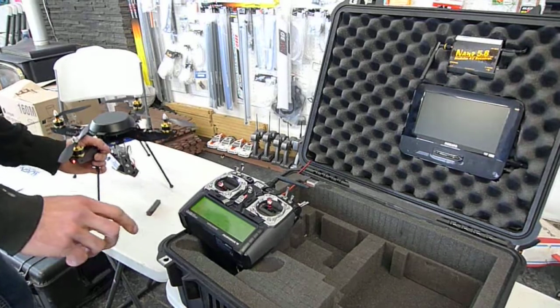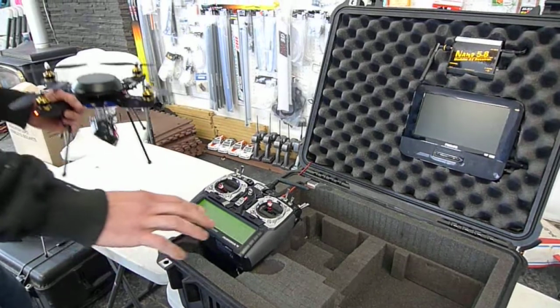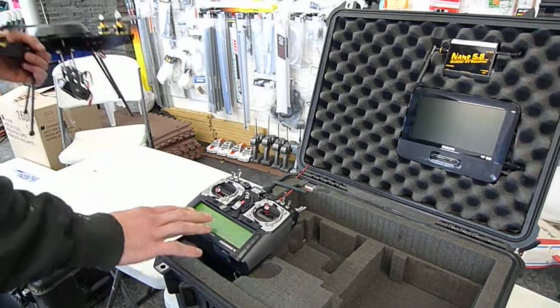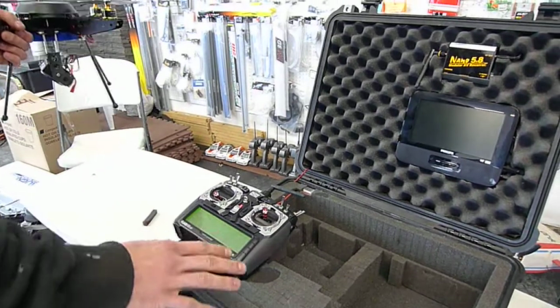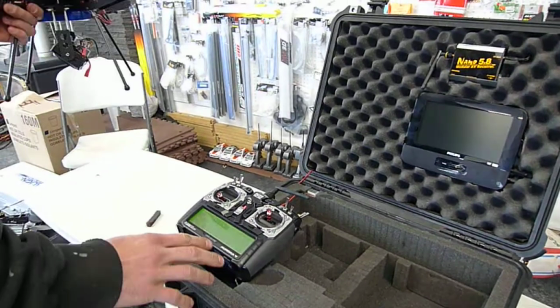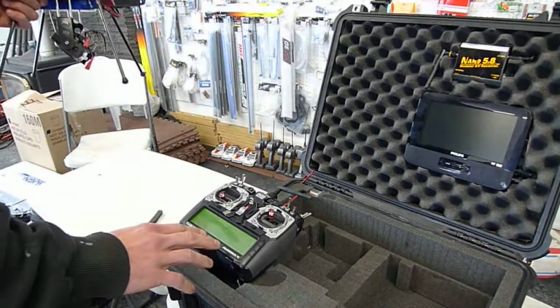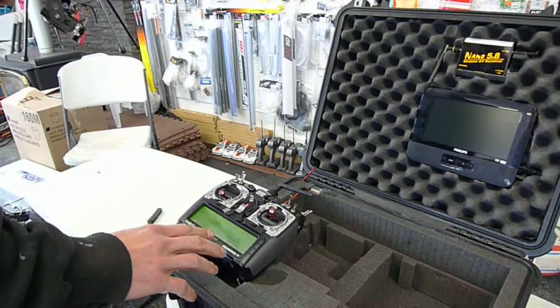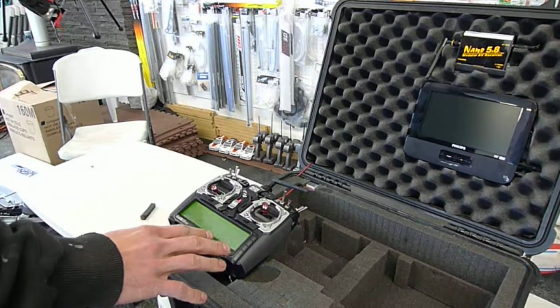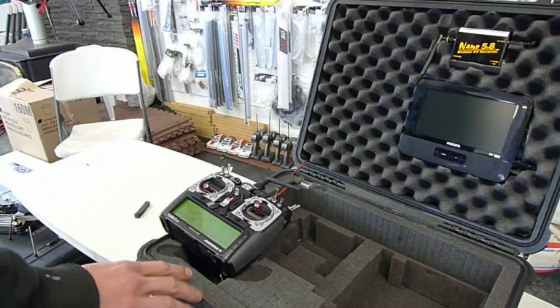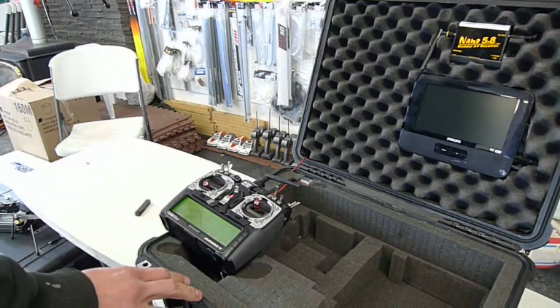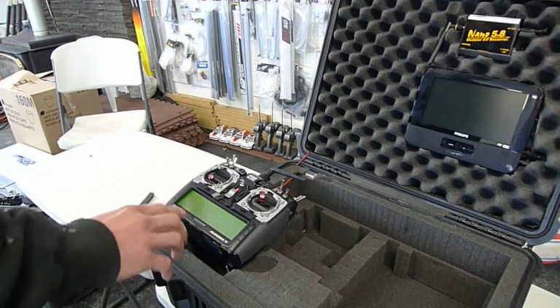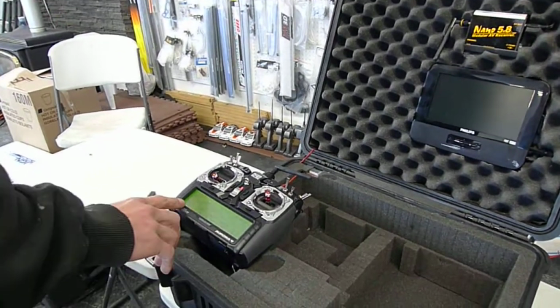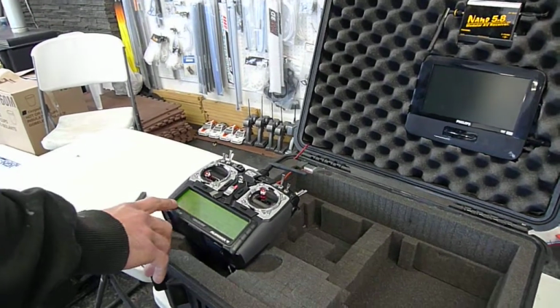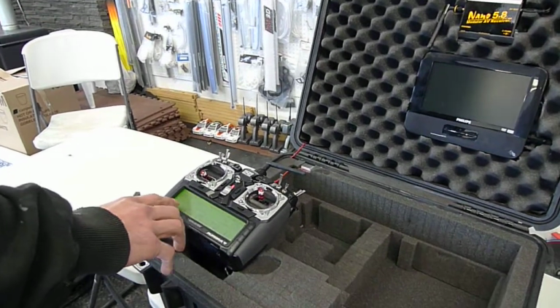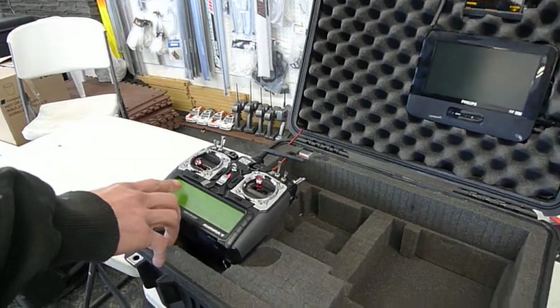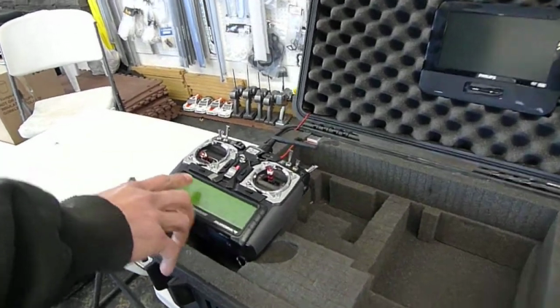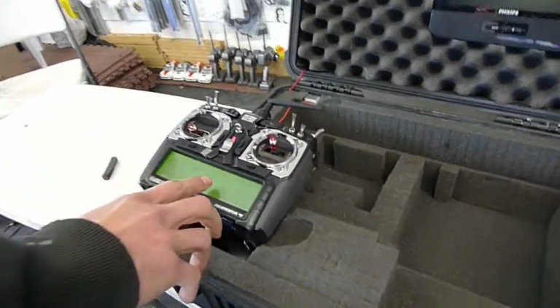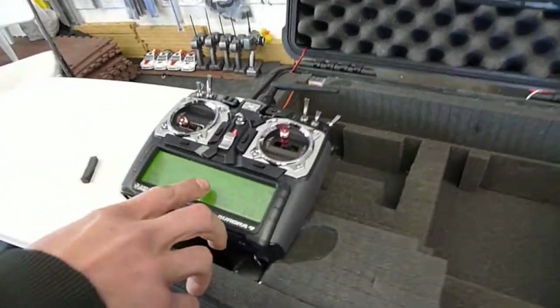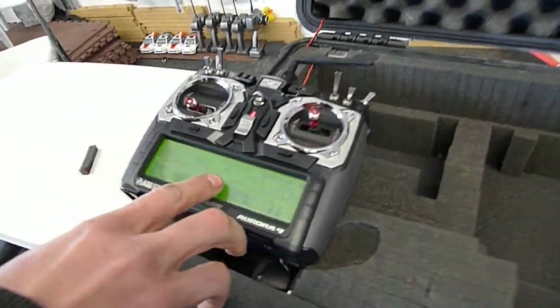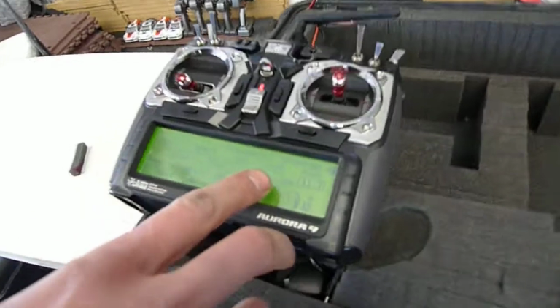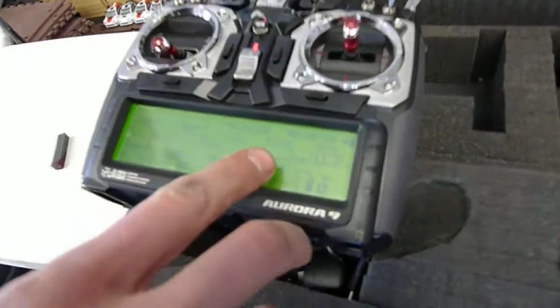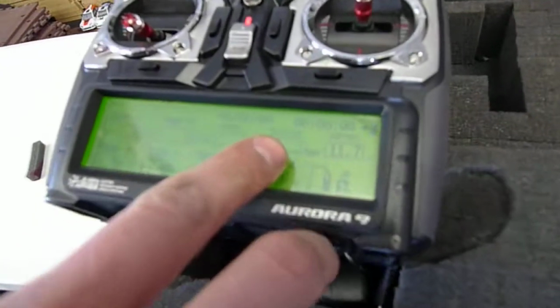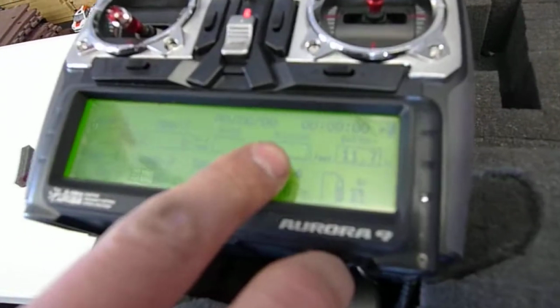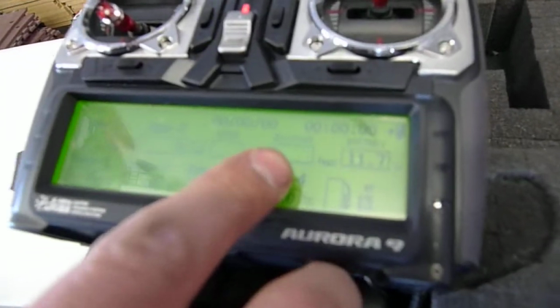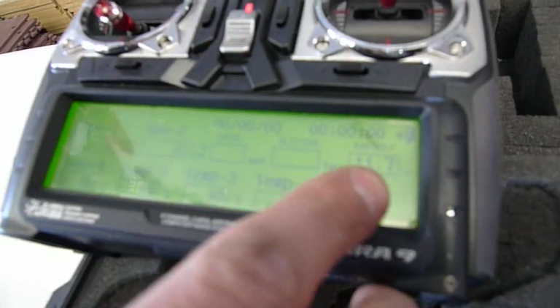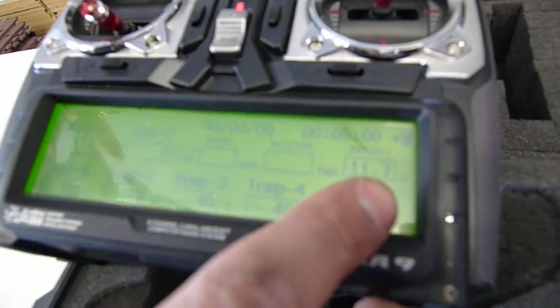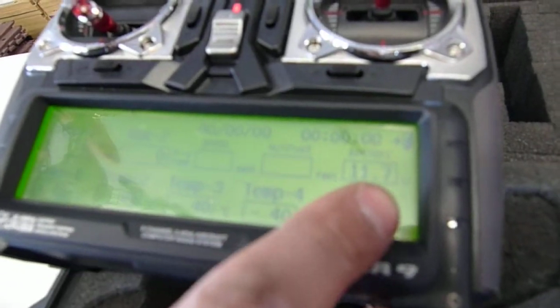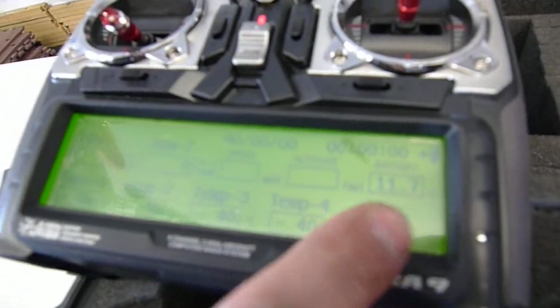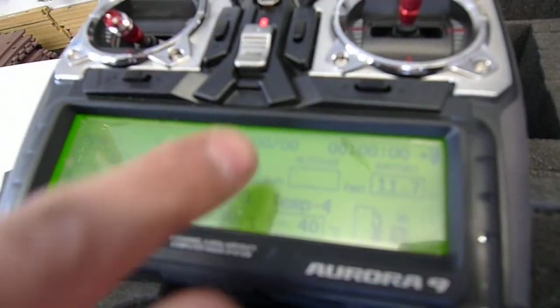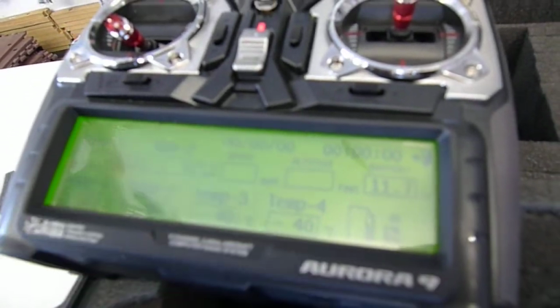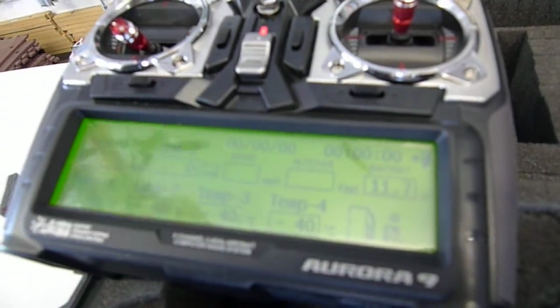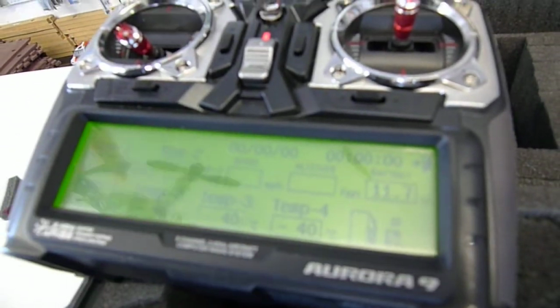These are all my sensors. So outside, when the GPS locks, it will tell me my temperature, RPM, my speed, my altitude, my battery voltage, and my coordinates.